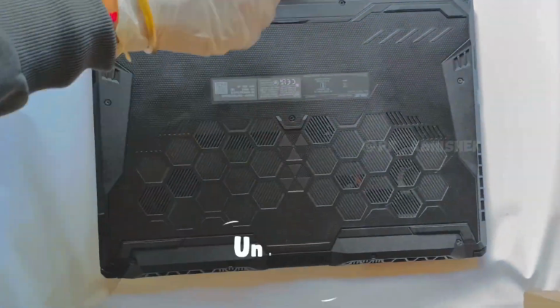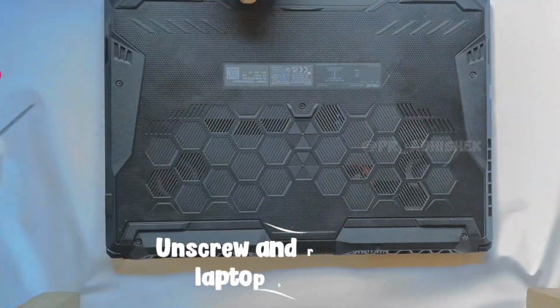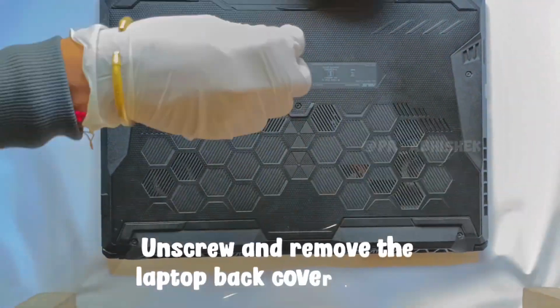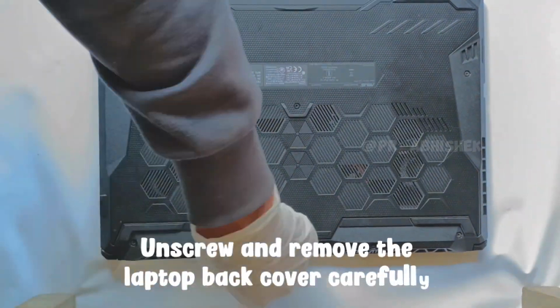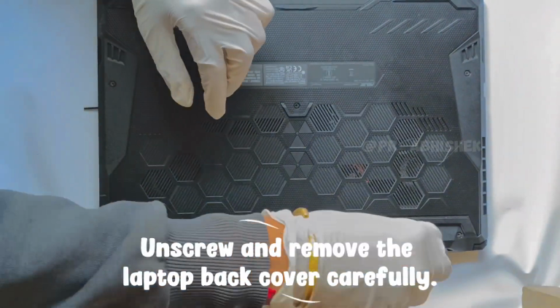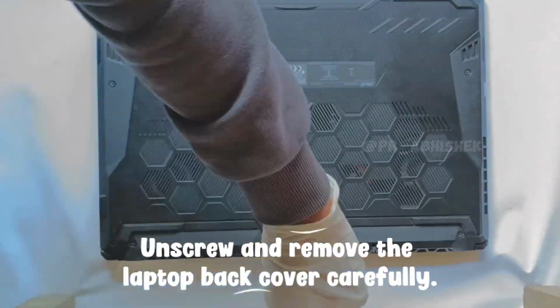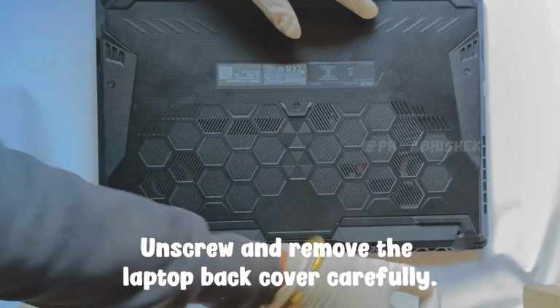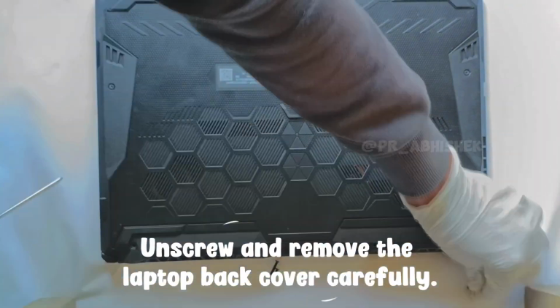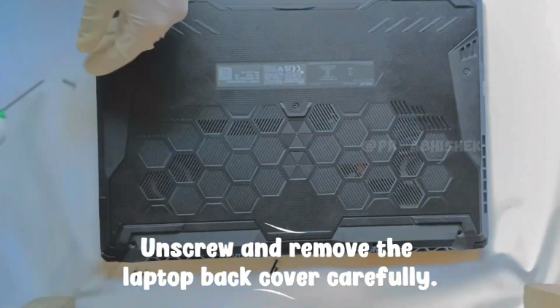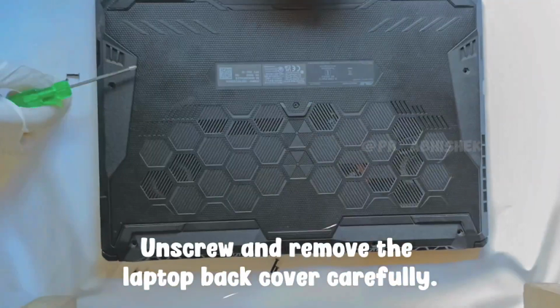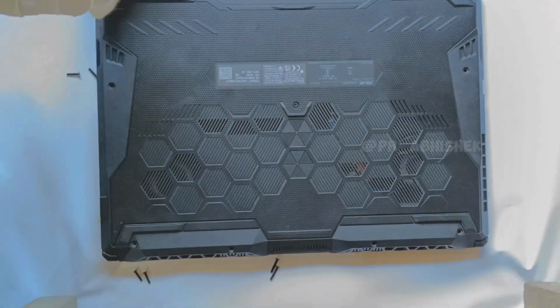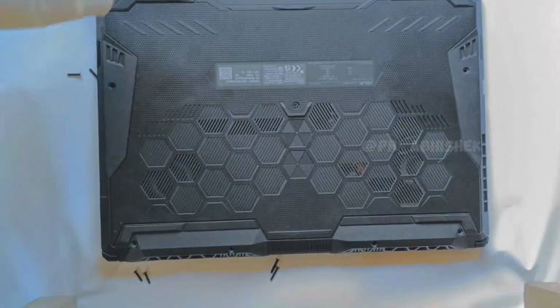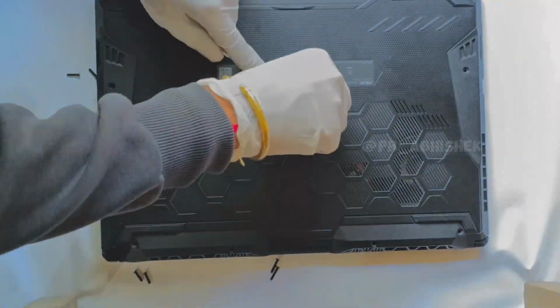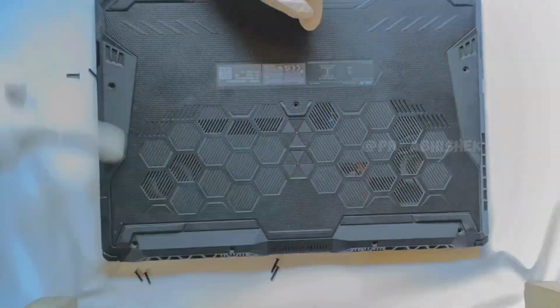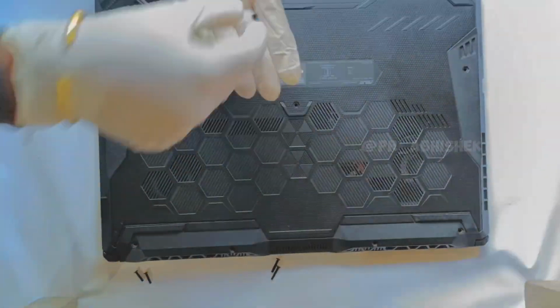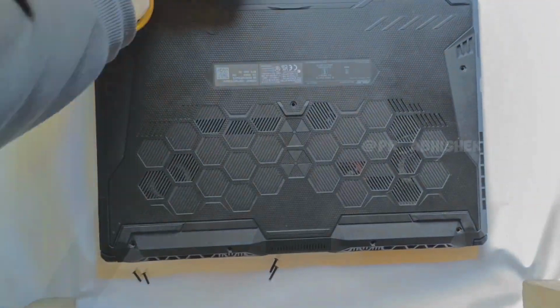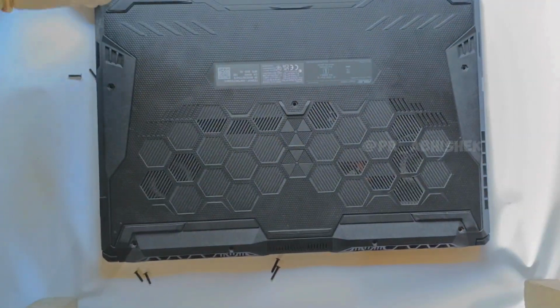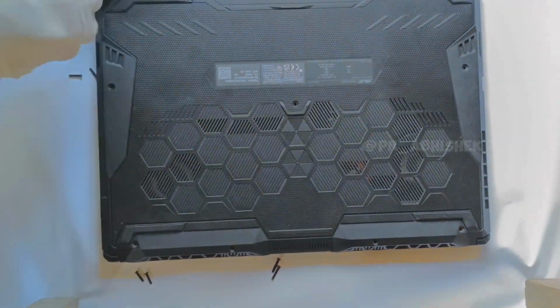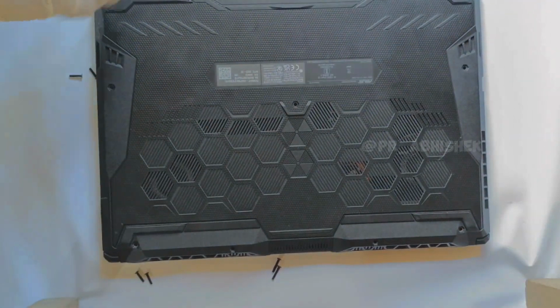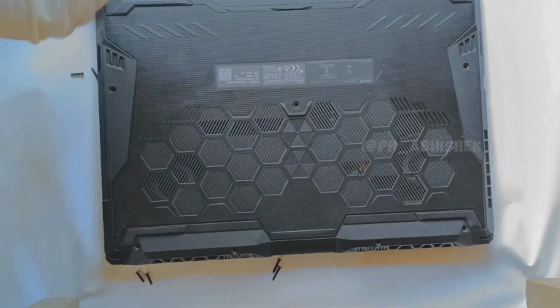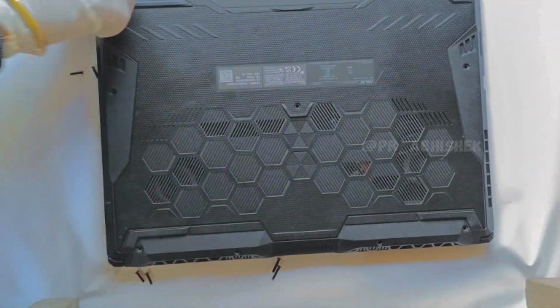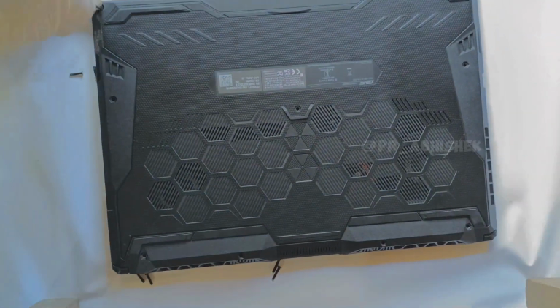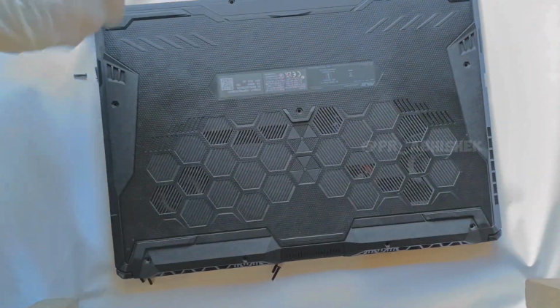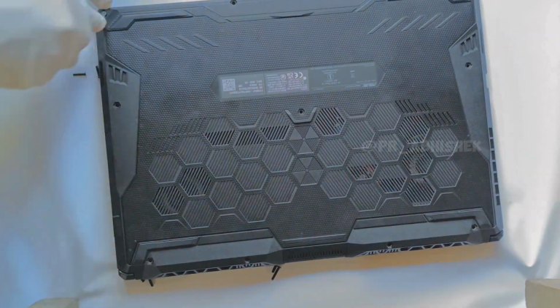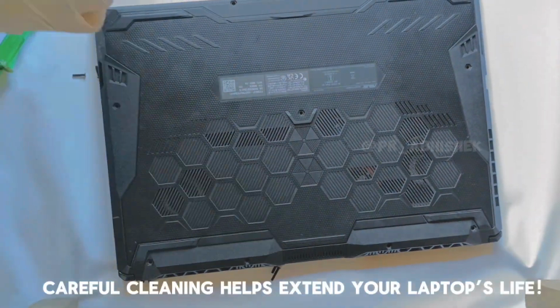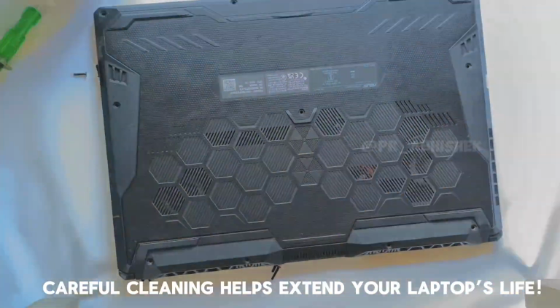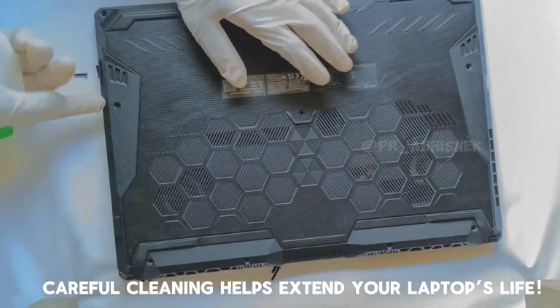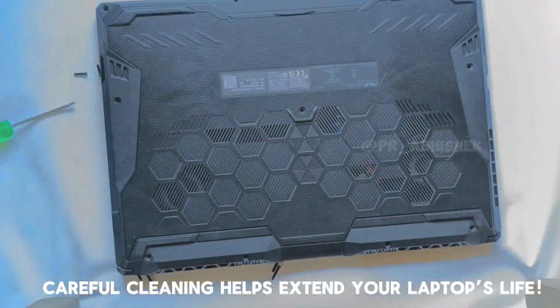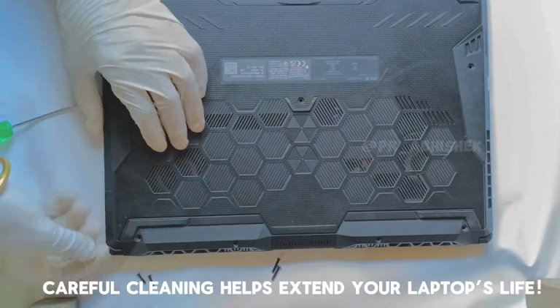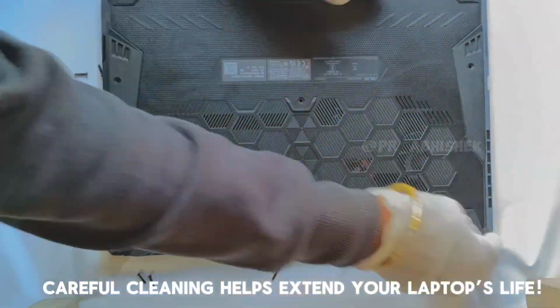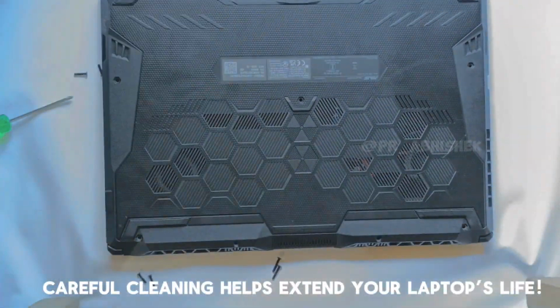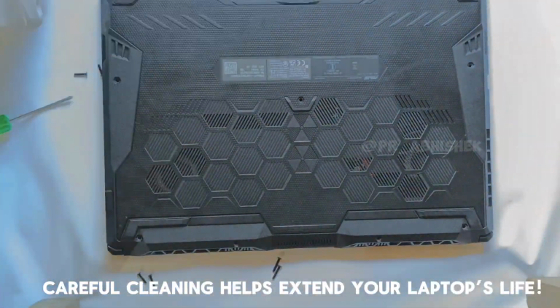Unscrew and remove the laptop back cover carefully. Careful cleaning helps extend your laptop's life.